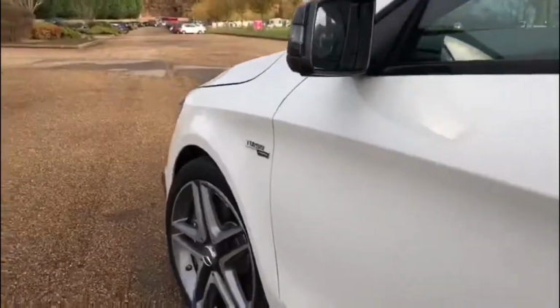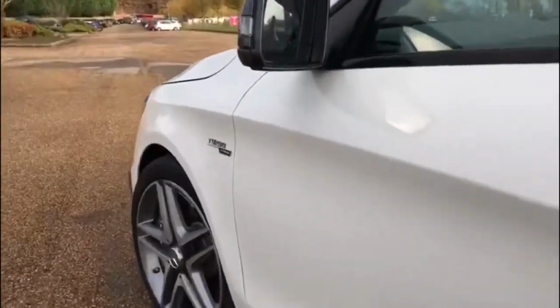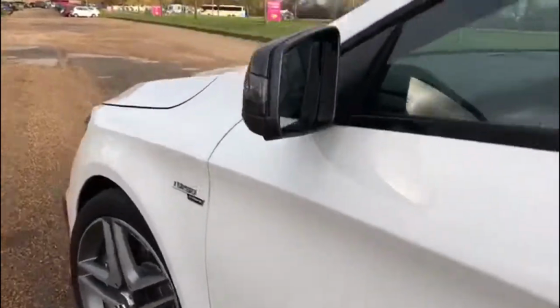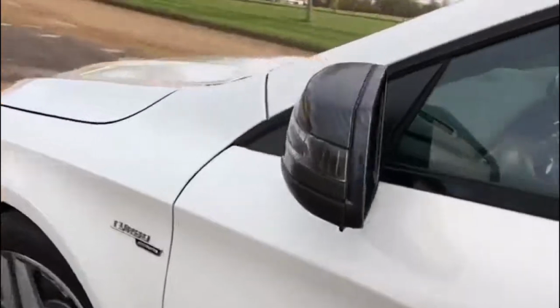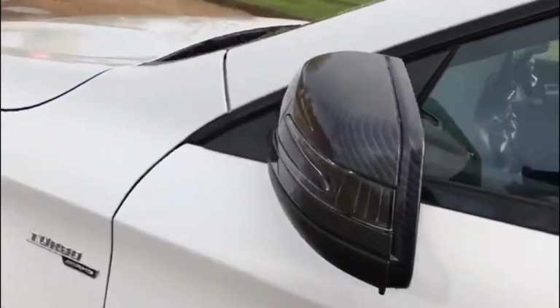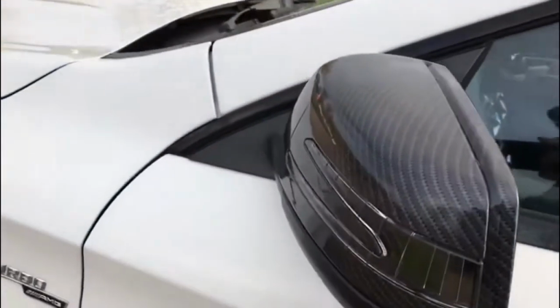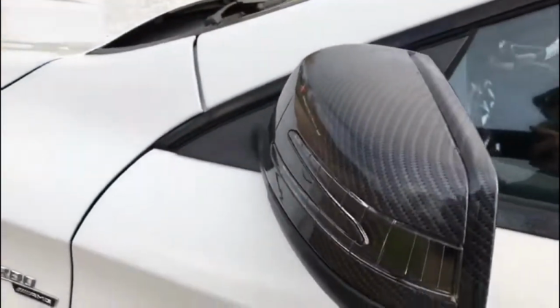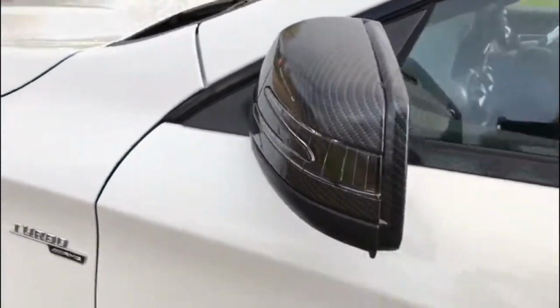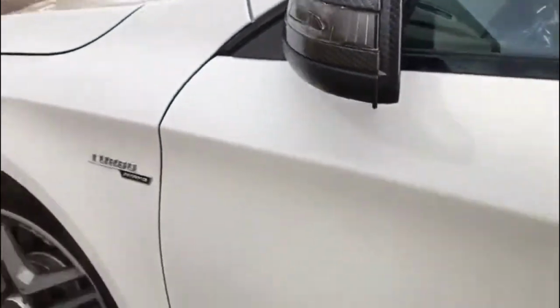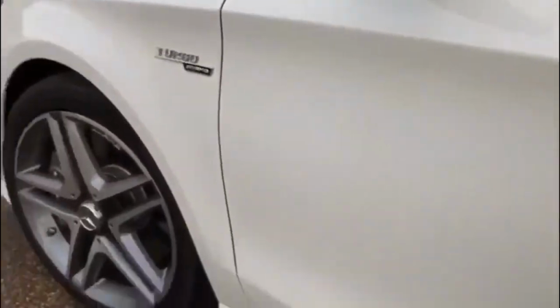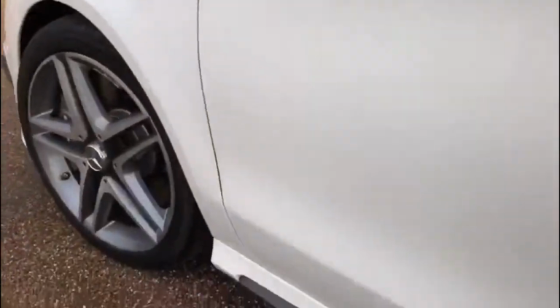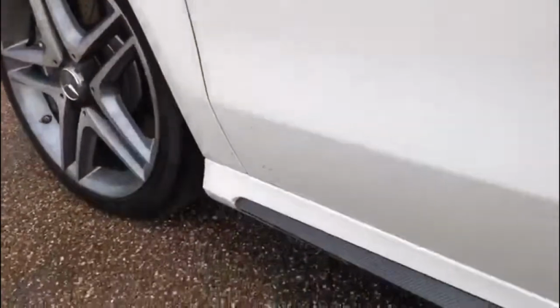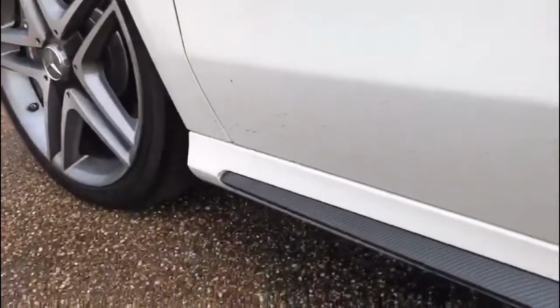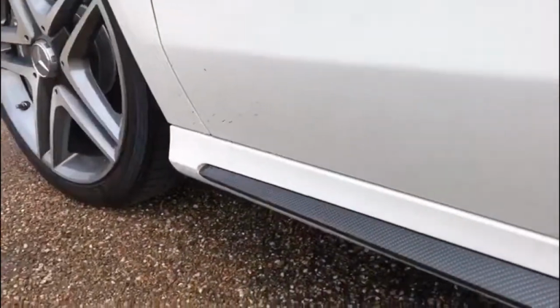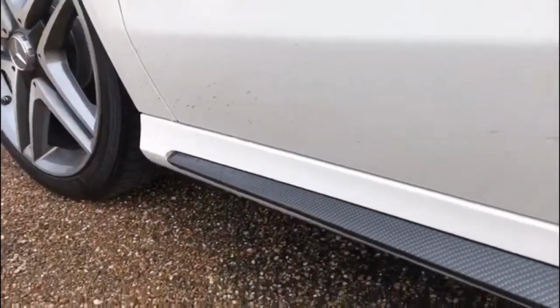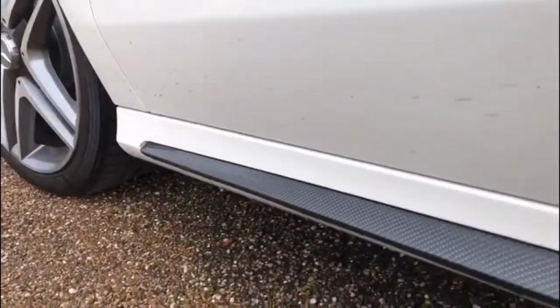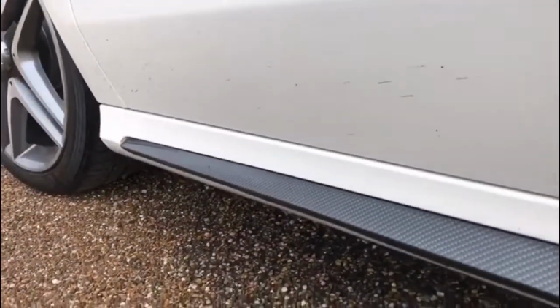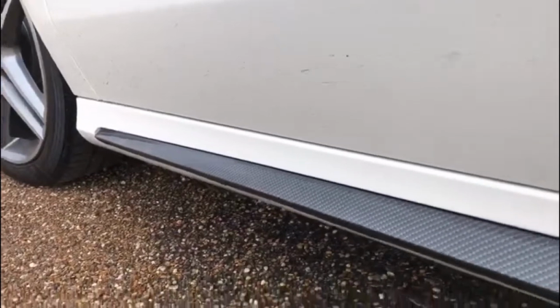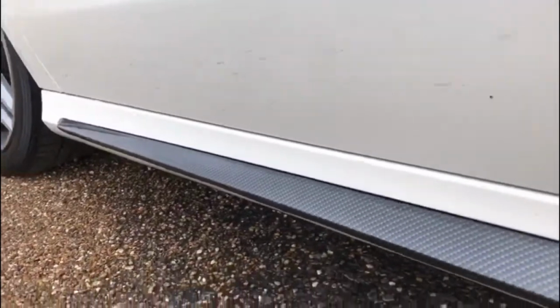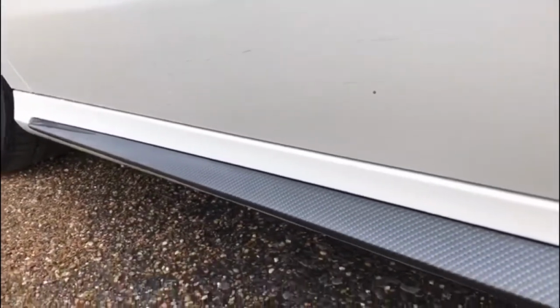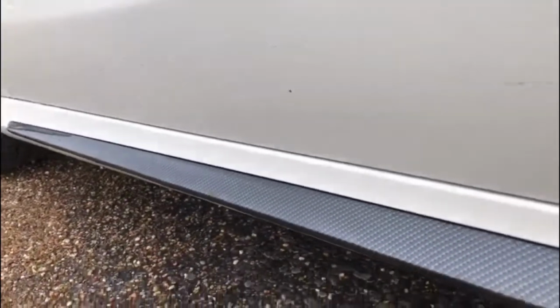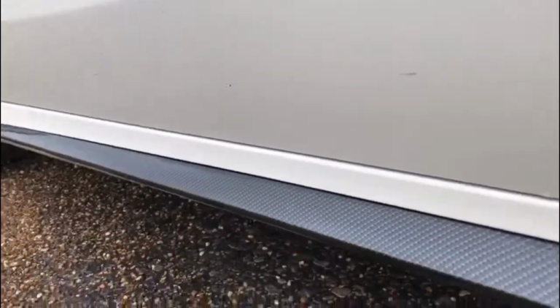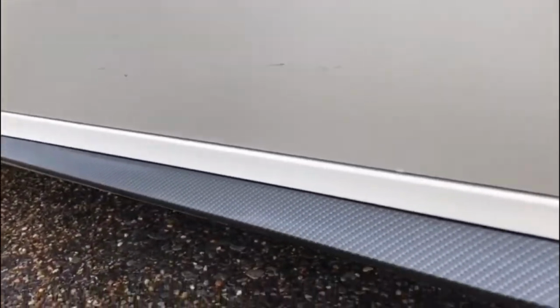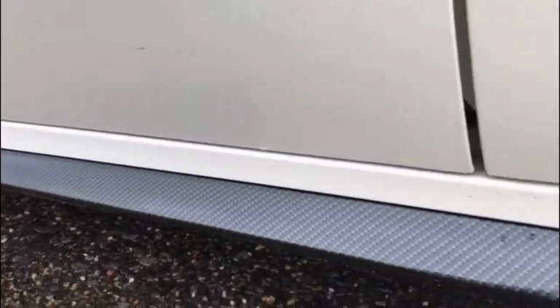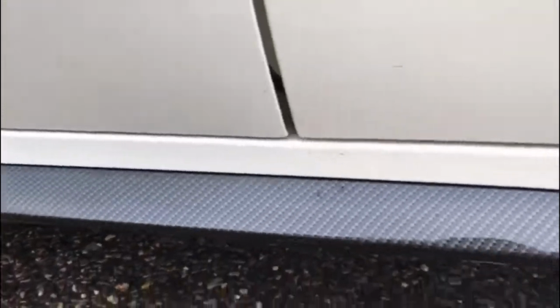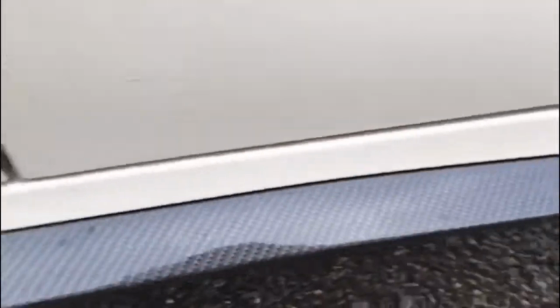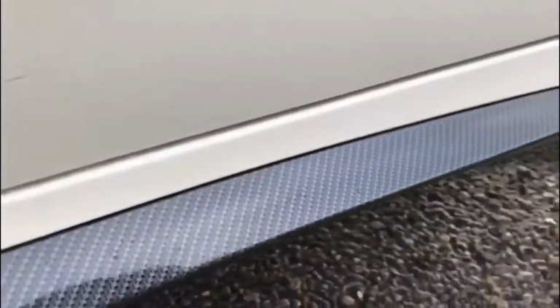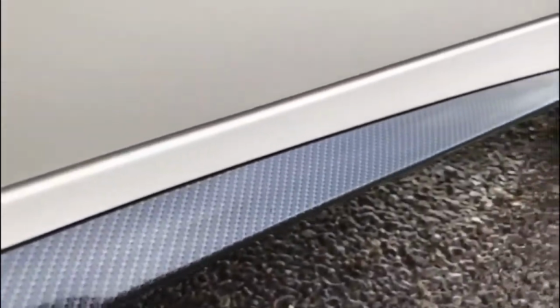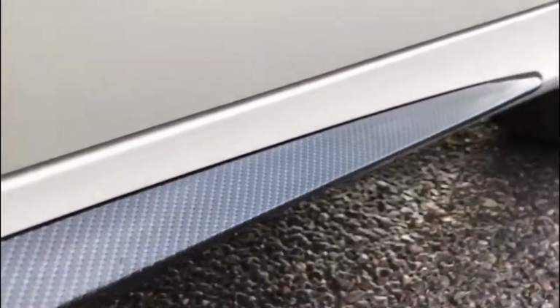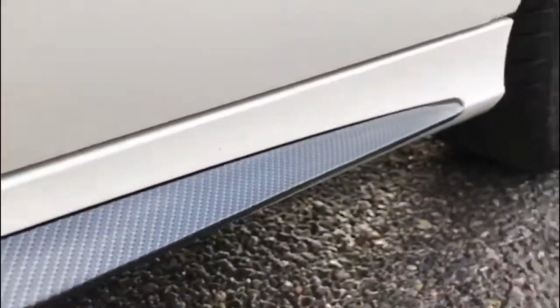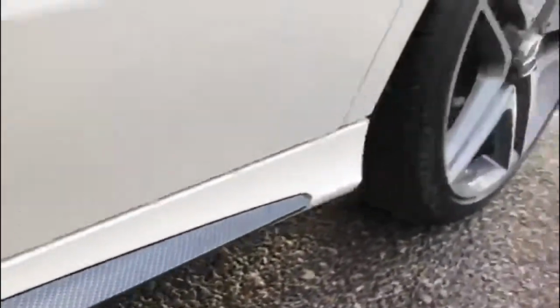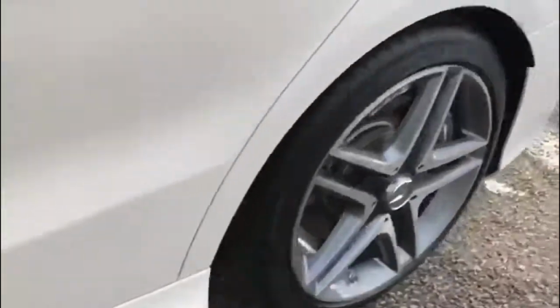Along the side and on the wing mirrors you have carbon fibre trim. This is a hydro dip trim that we've had done and it does look absolutely incredible on this car.